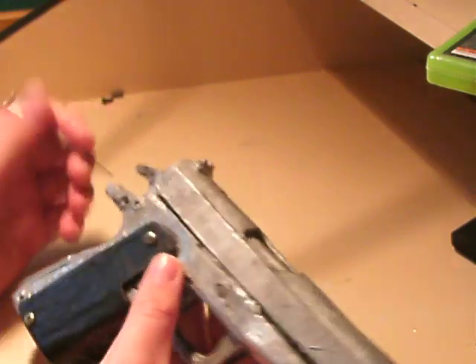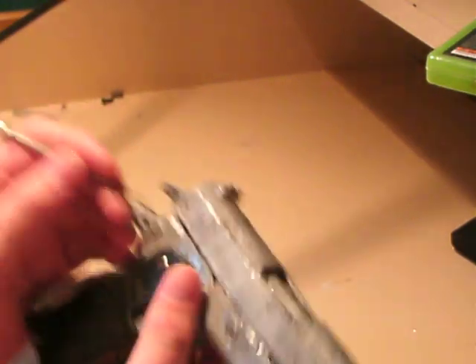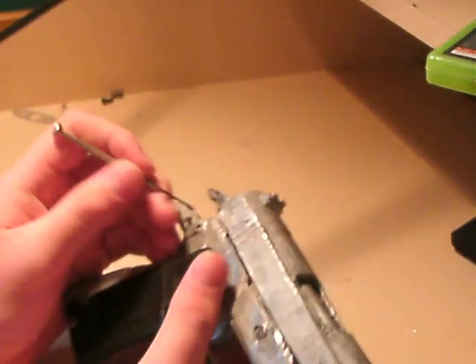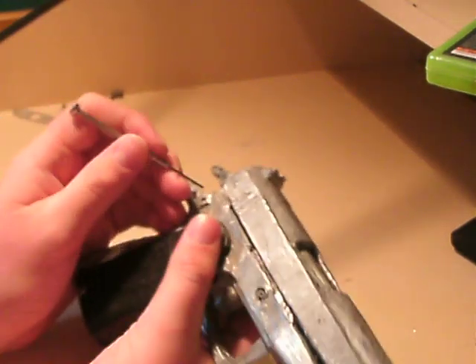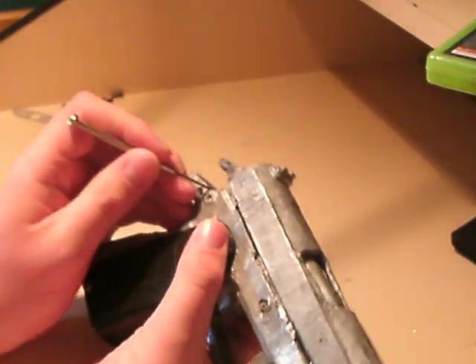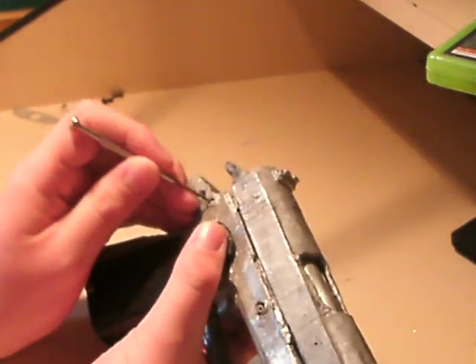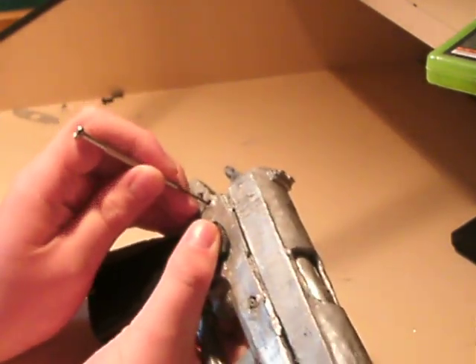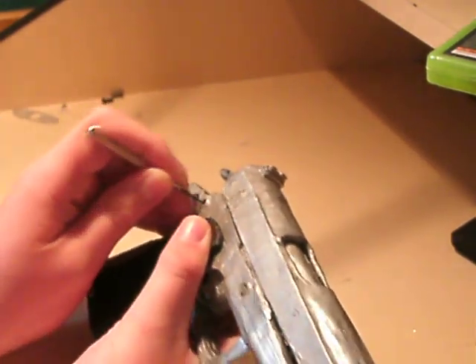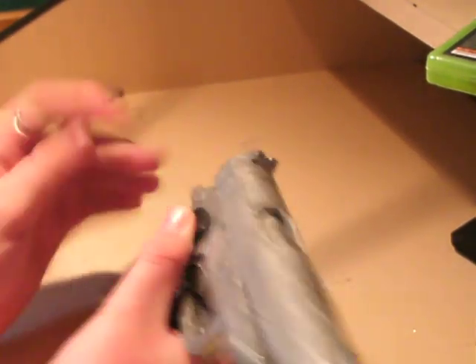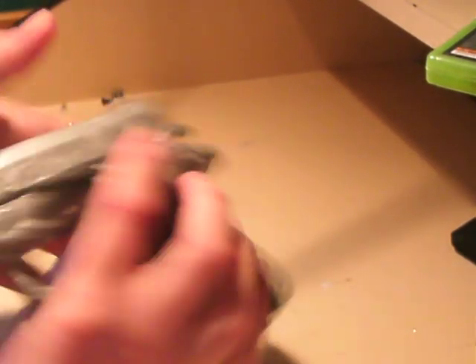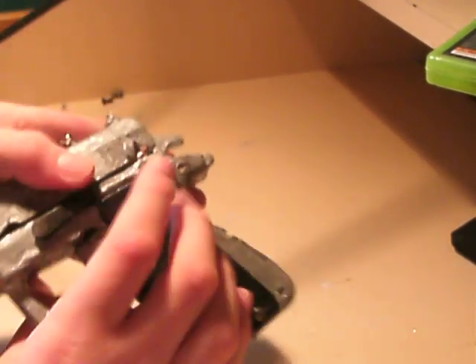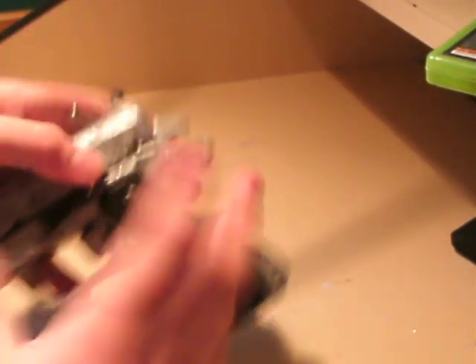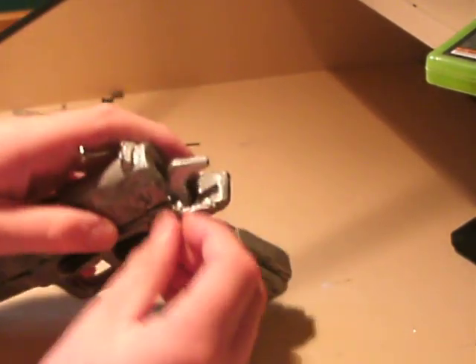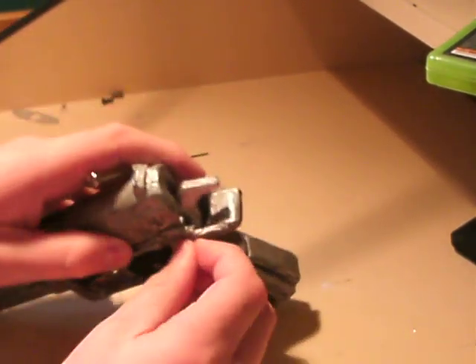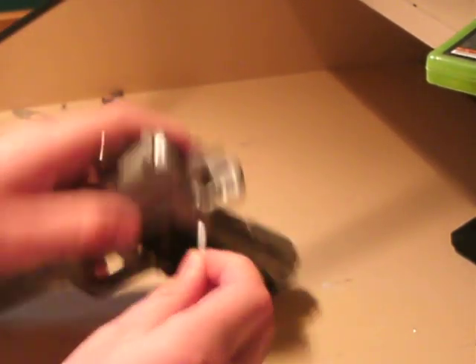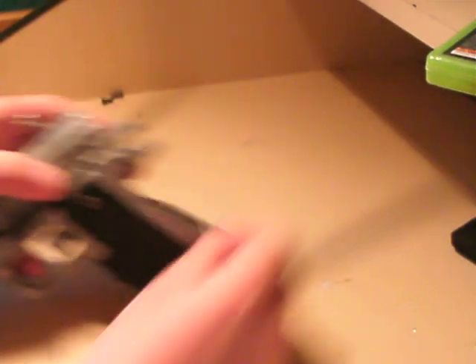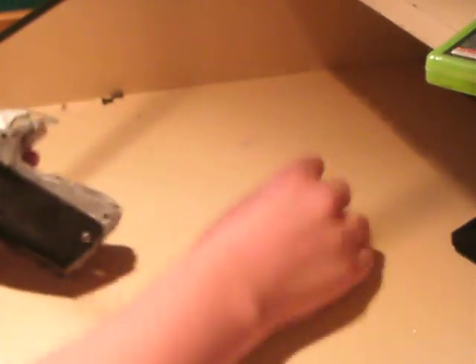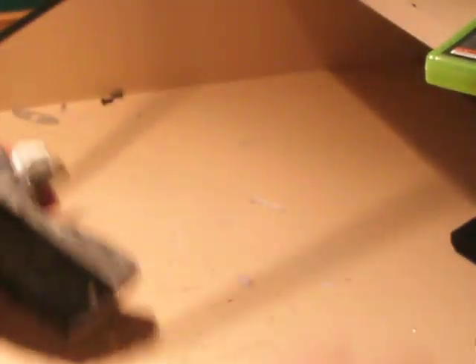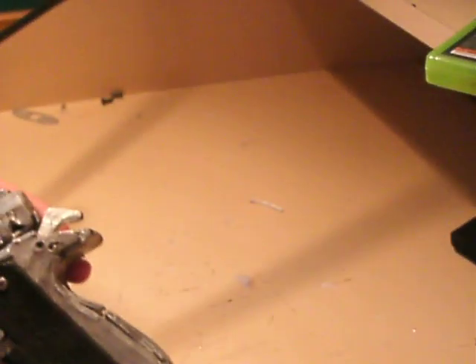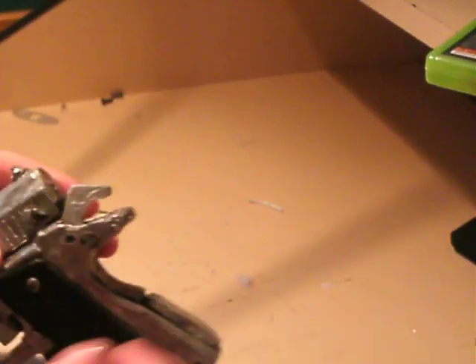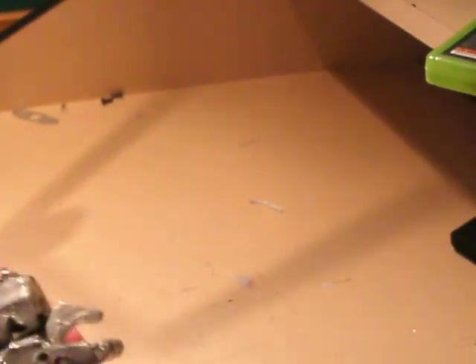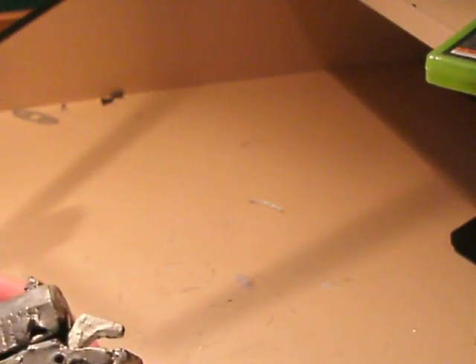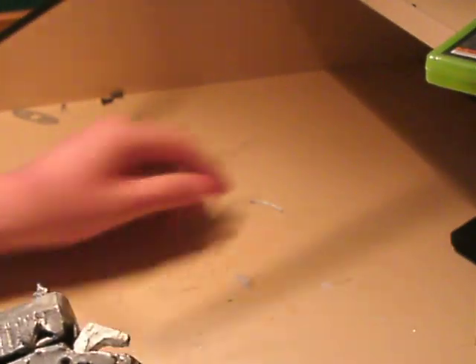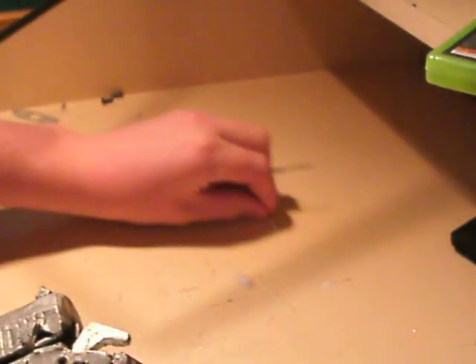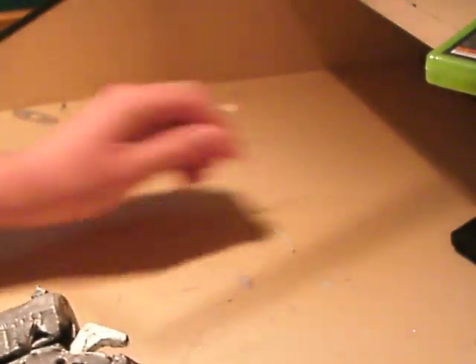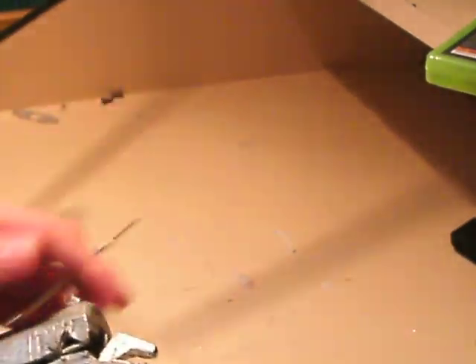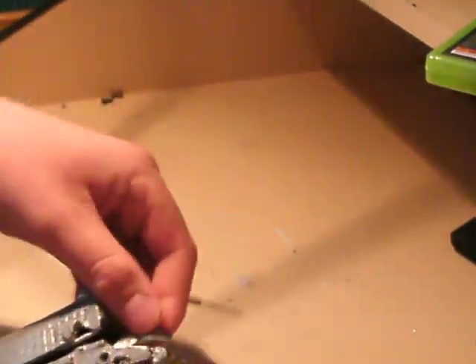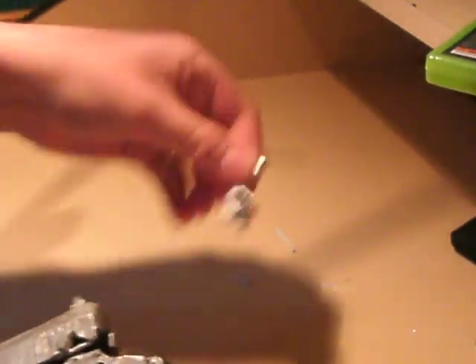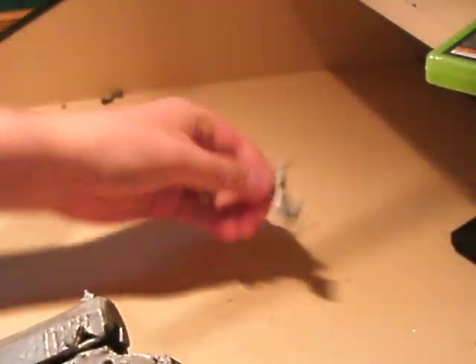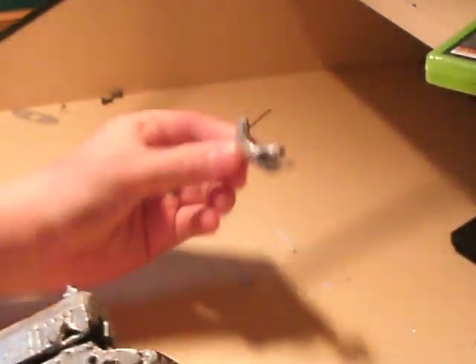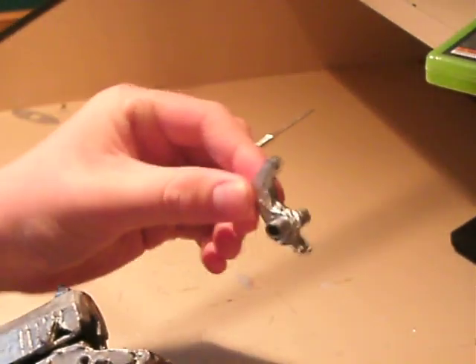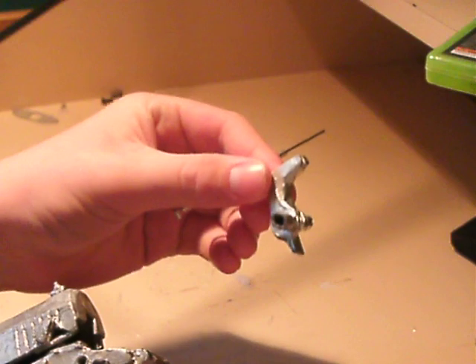First I'm going to take the hammer out, pressing the pin — out comes that little pin there, and then the hammer just comes right out.